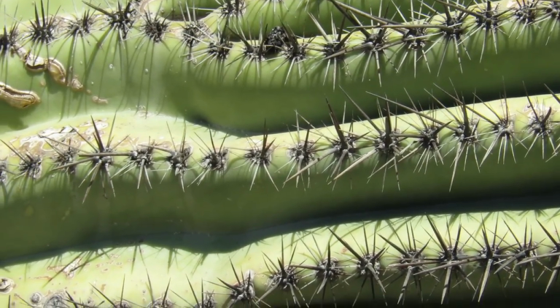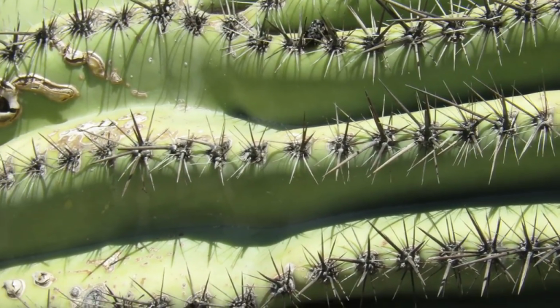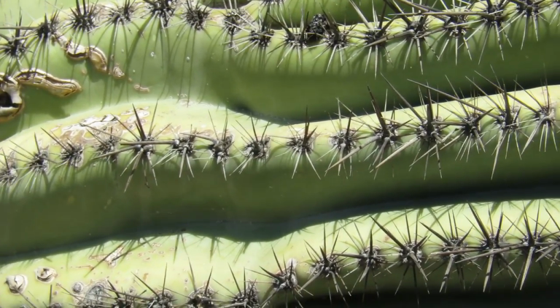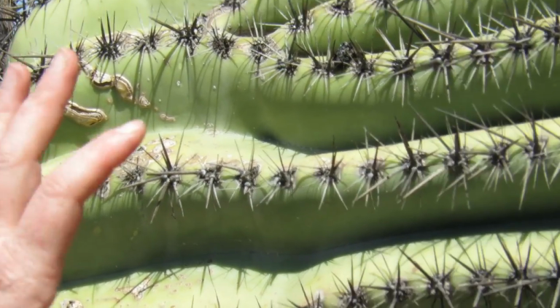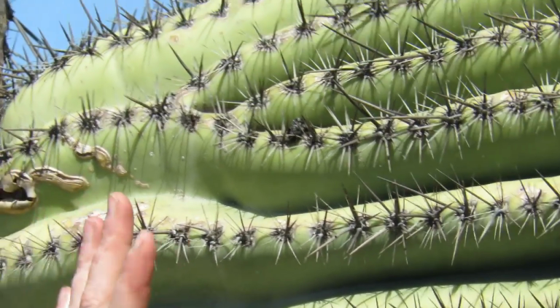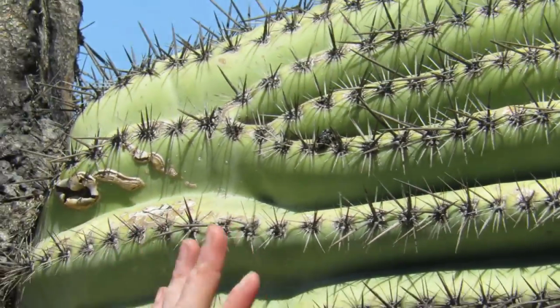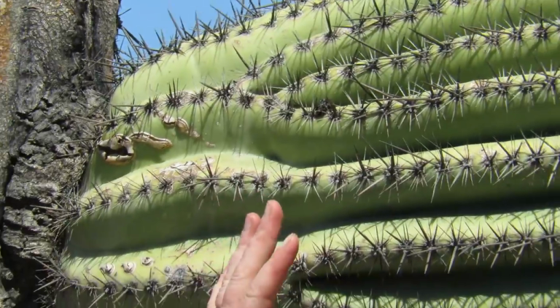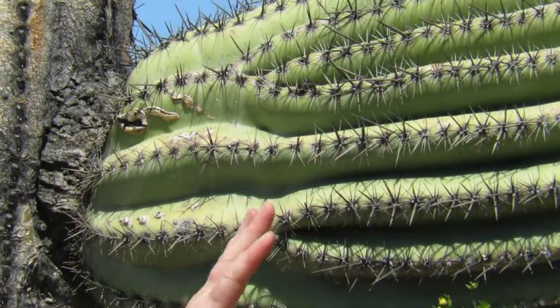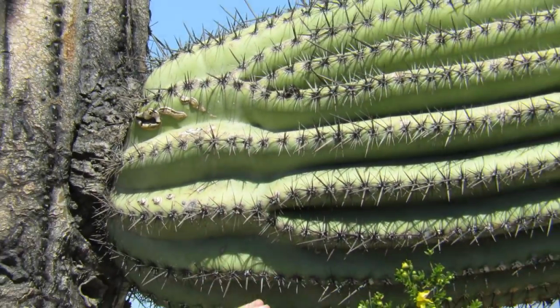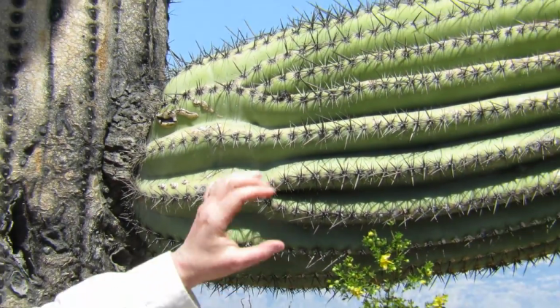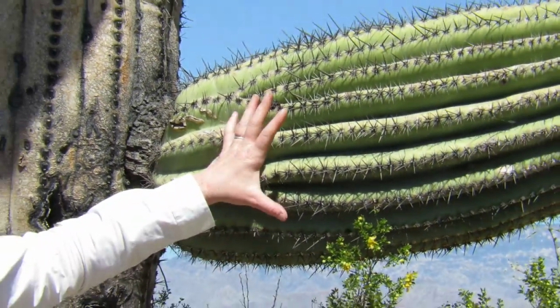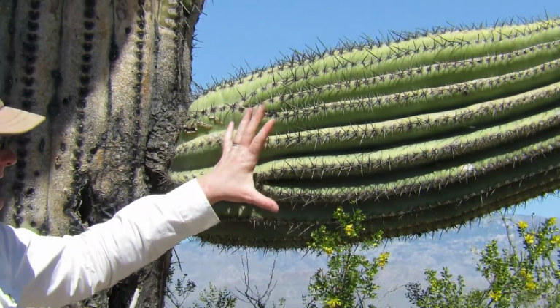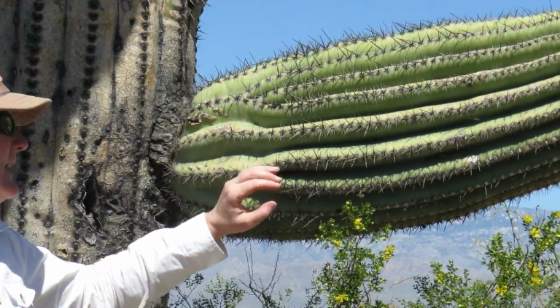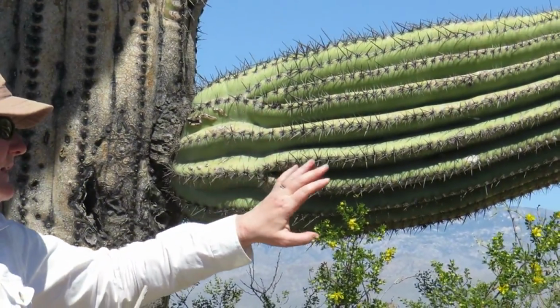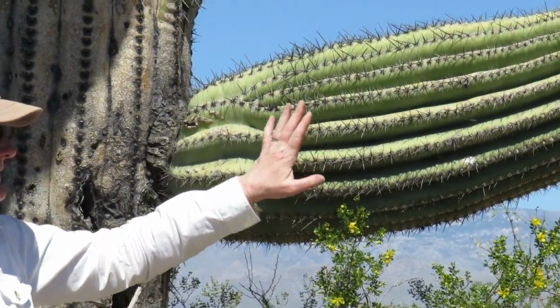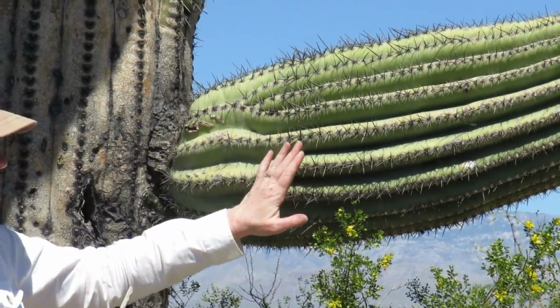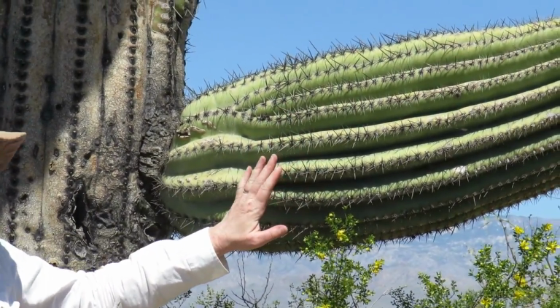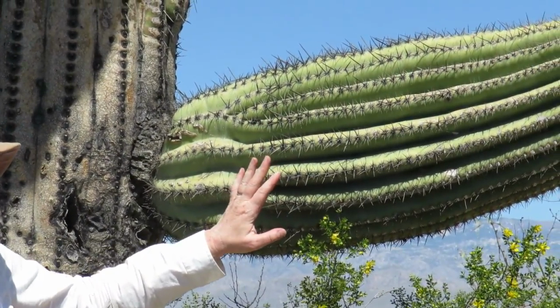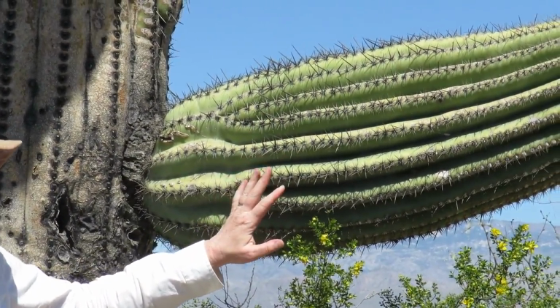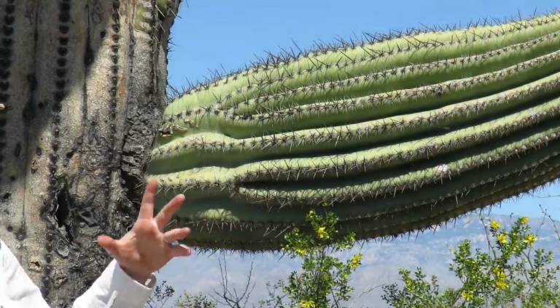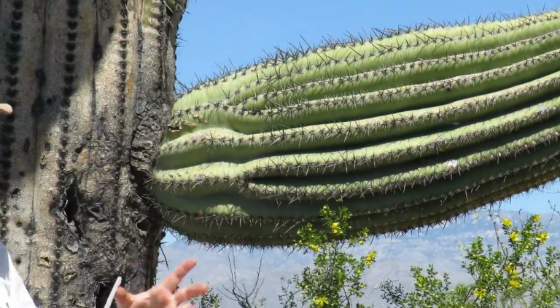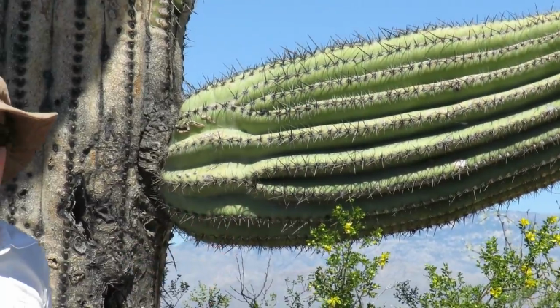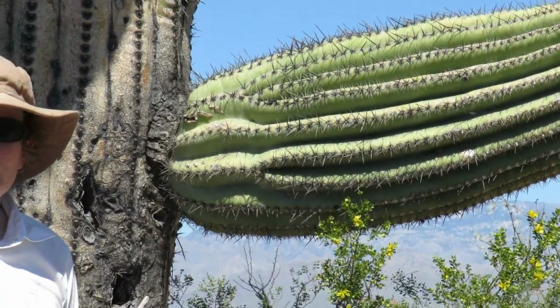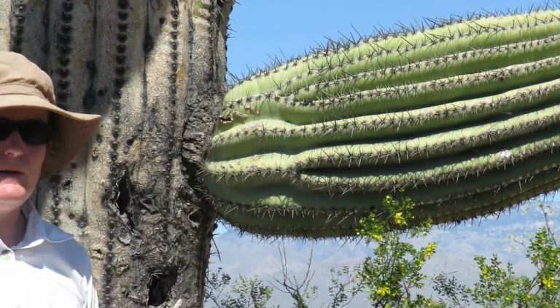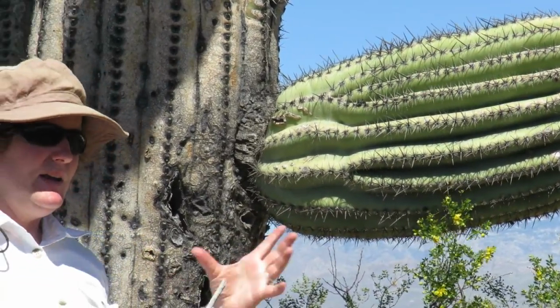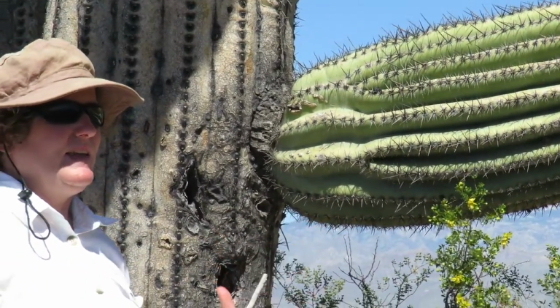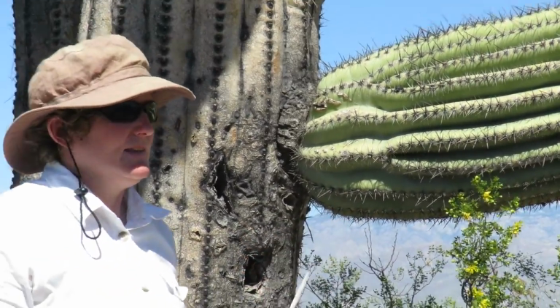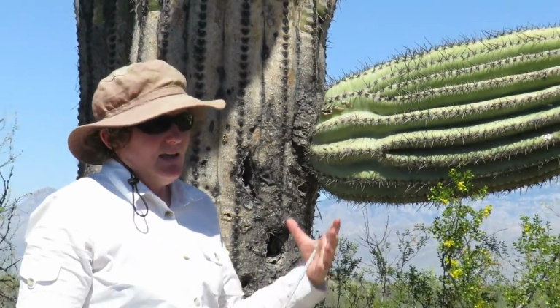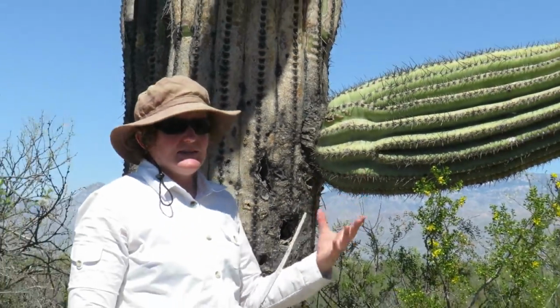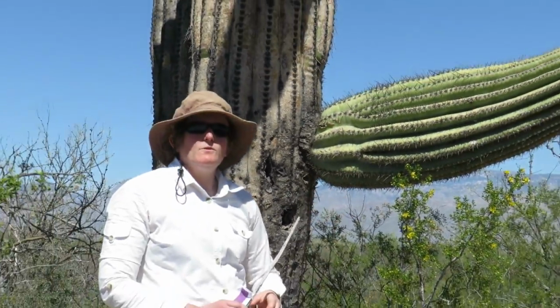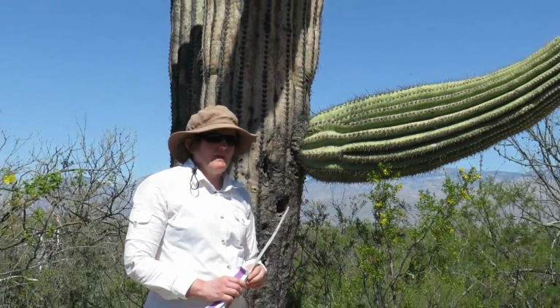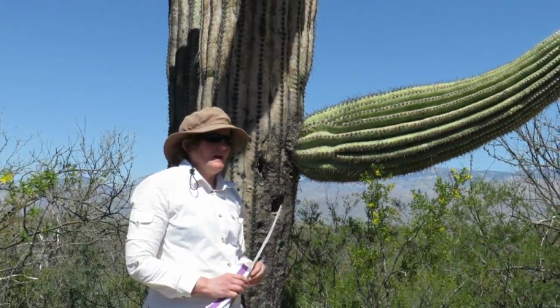Another thing that helps the cactus hold on to its water is the spines. They provide a little bit of shade for the cactus, and they keep animals from biting into the cactus and stealing water that way.